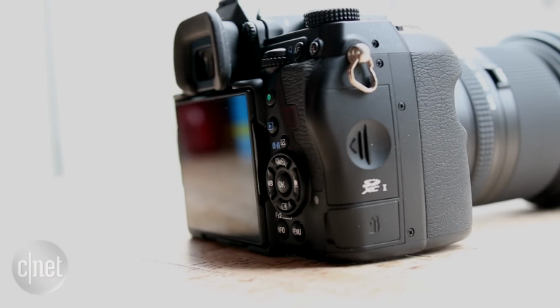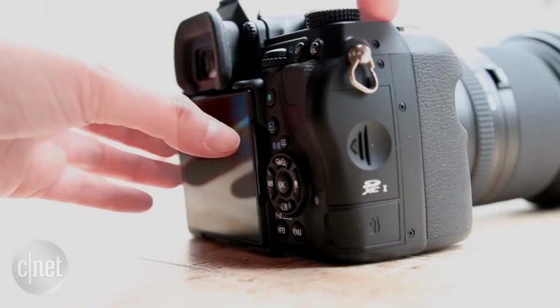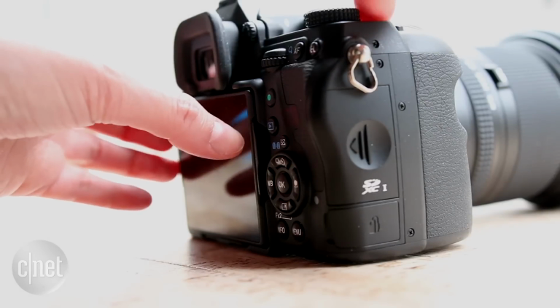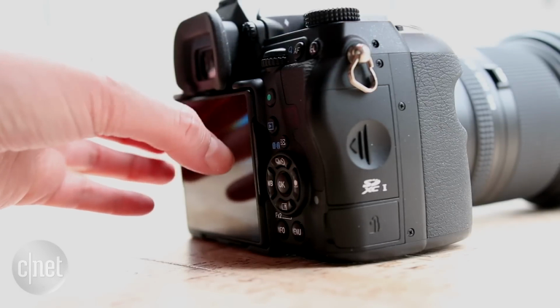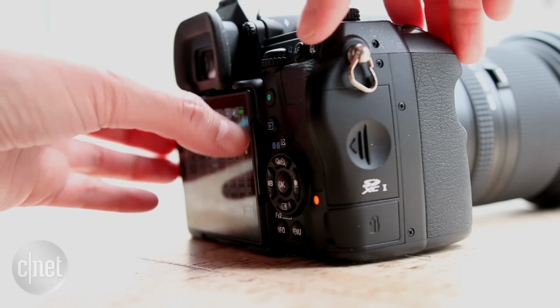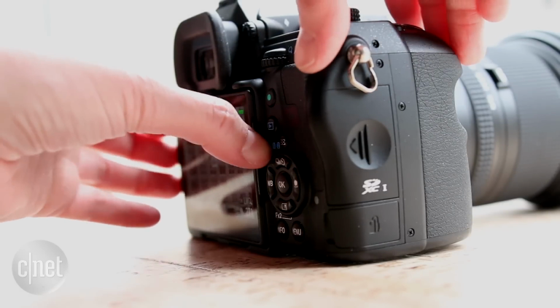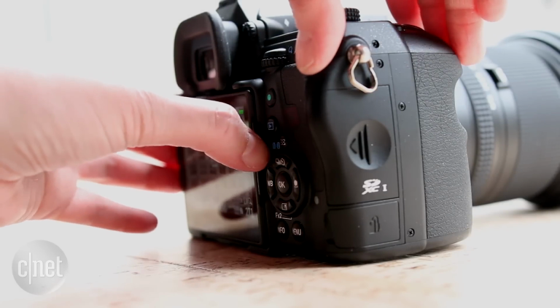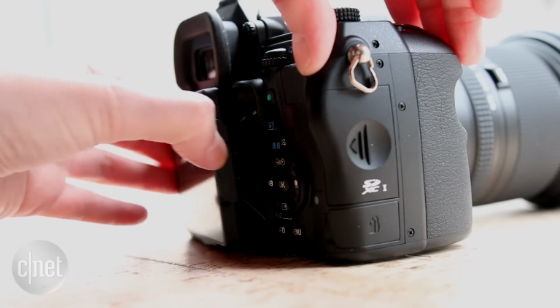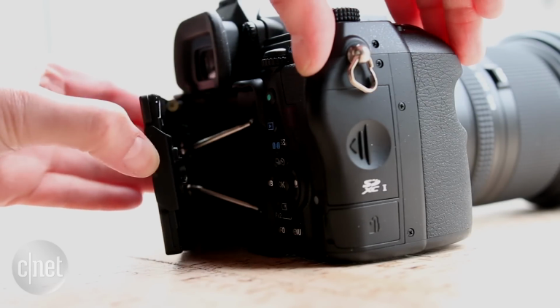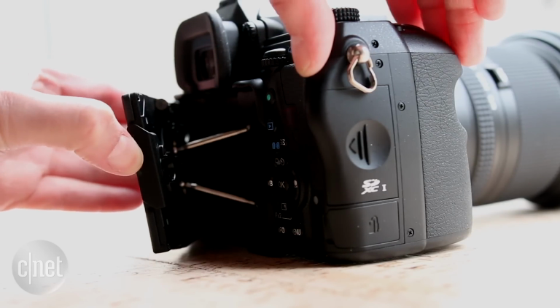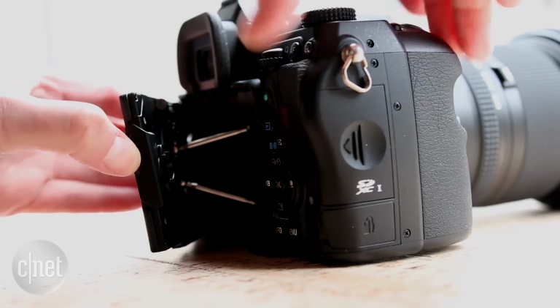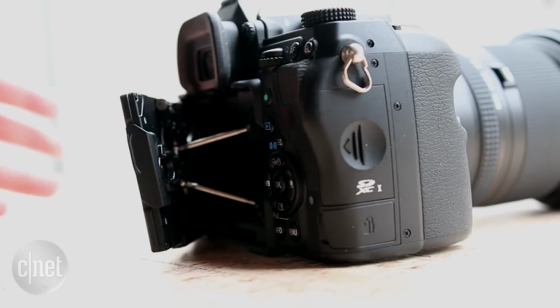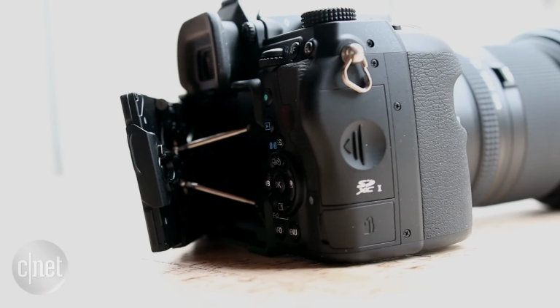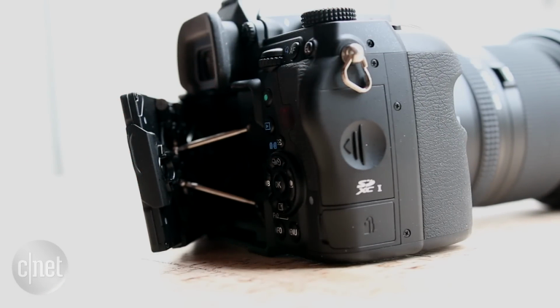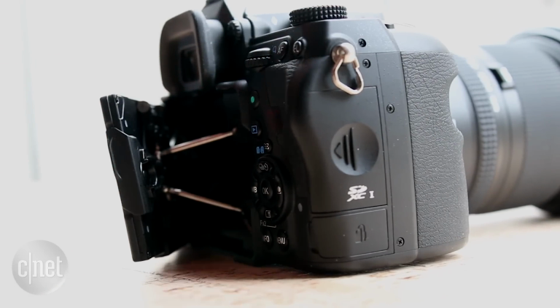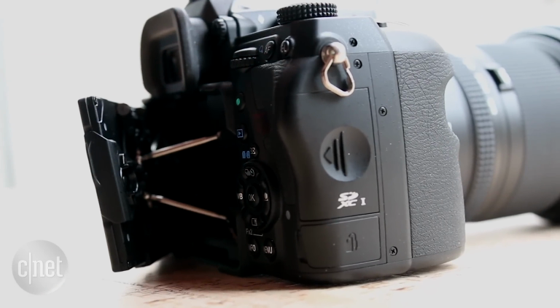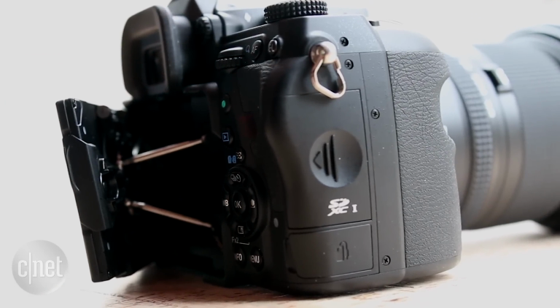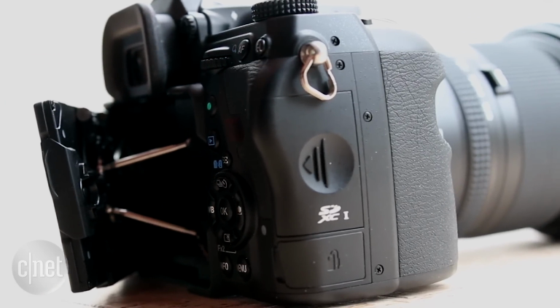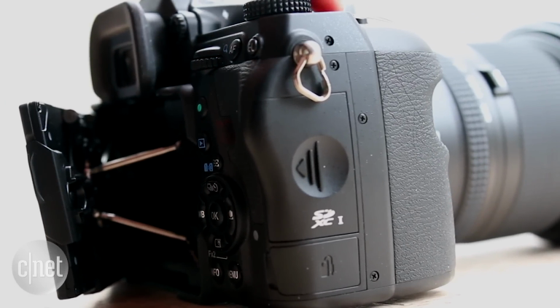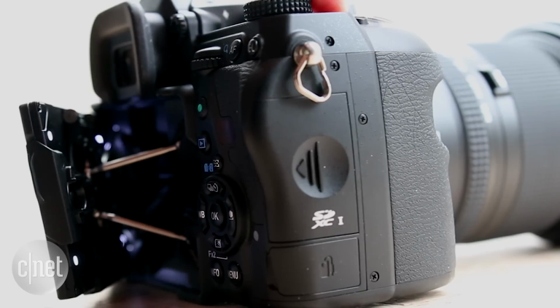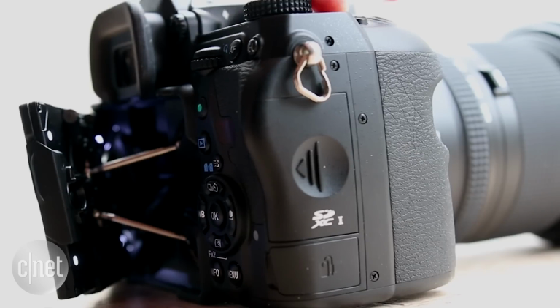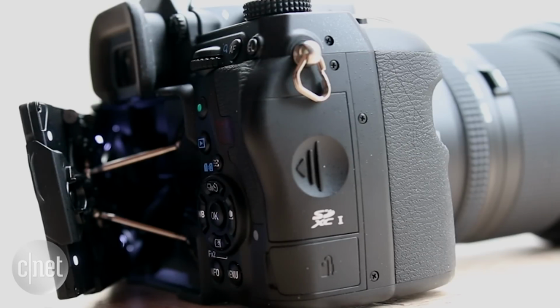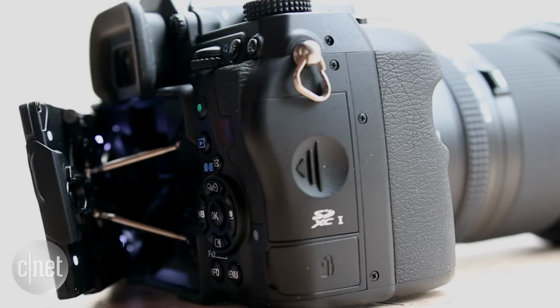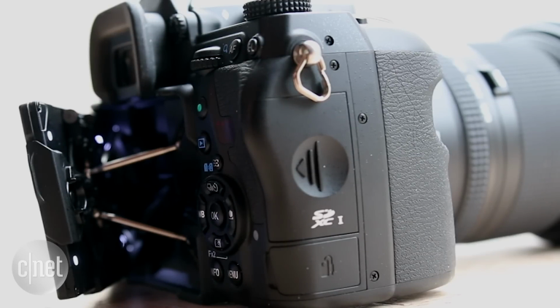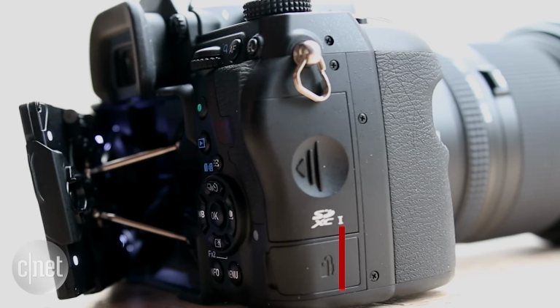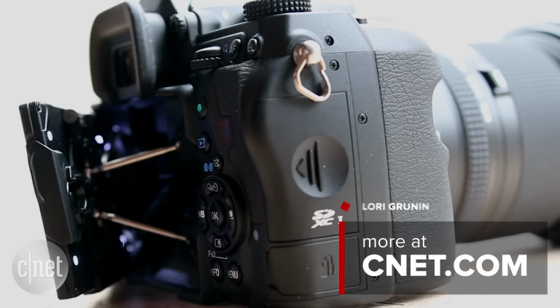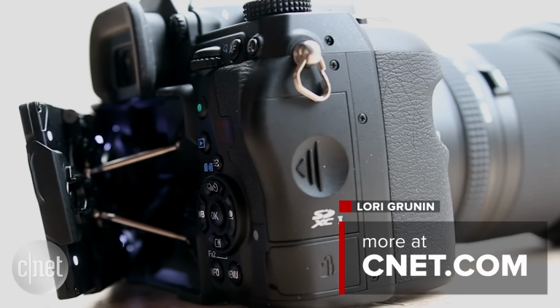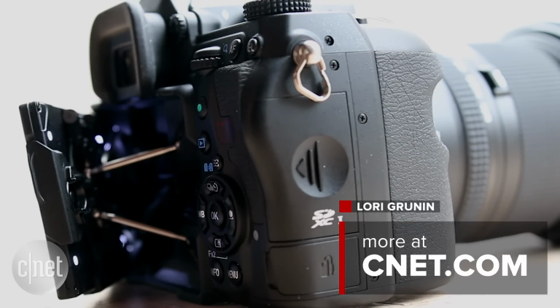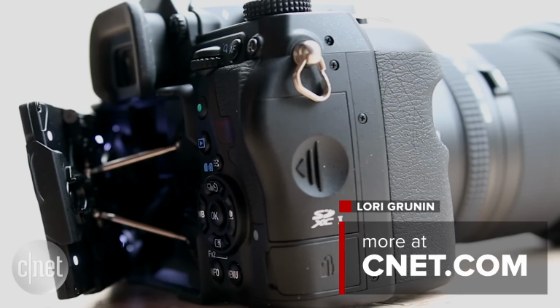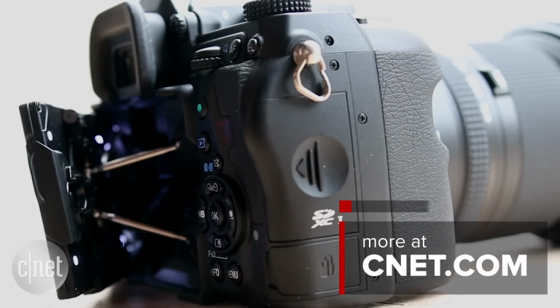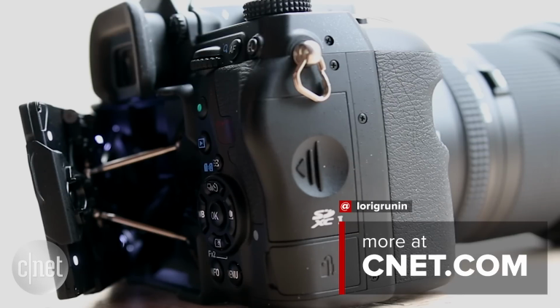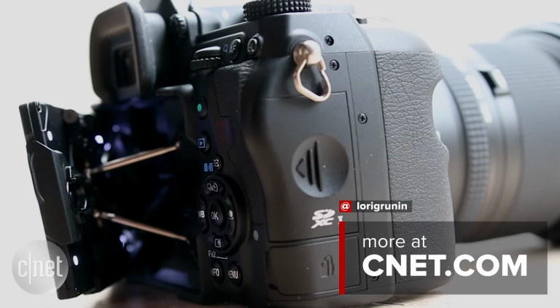Pentax also puts small LEDs in strategic places to make seeing the controls in dim light easier. There's one above the lens mount so you can see it while swapping, and several behind the LCD so that you can see the side controls.